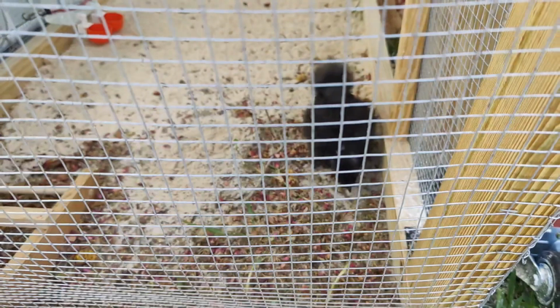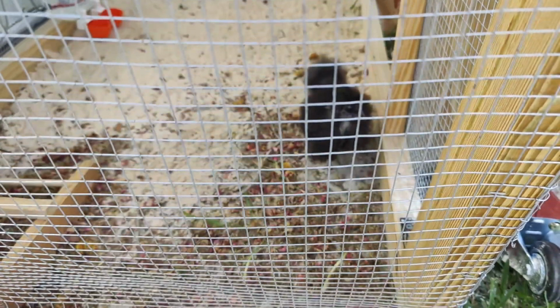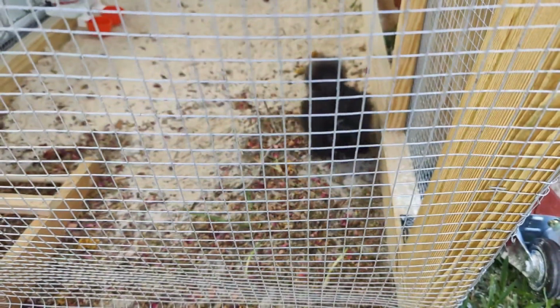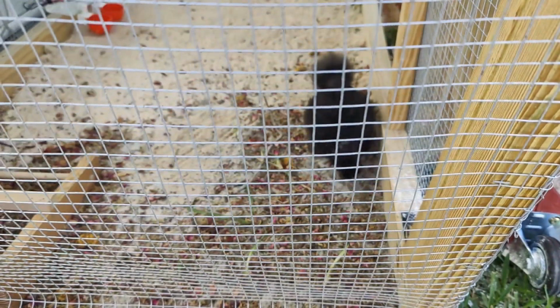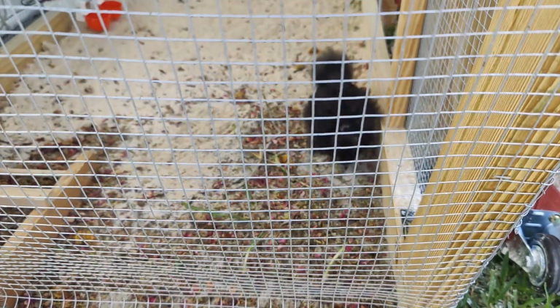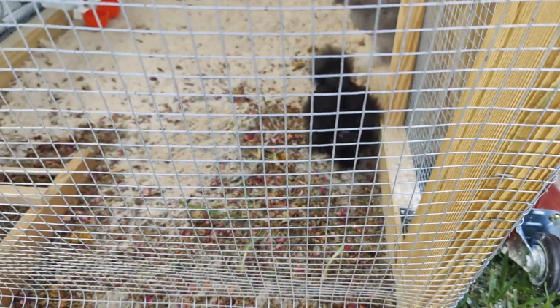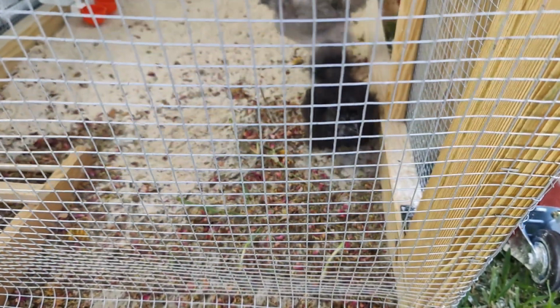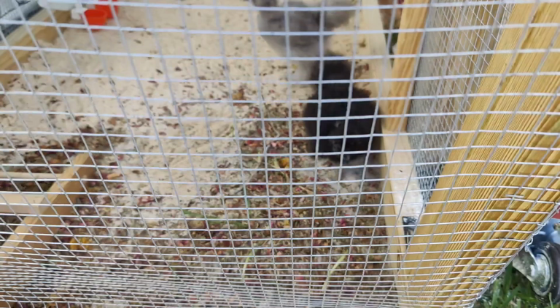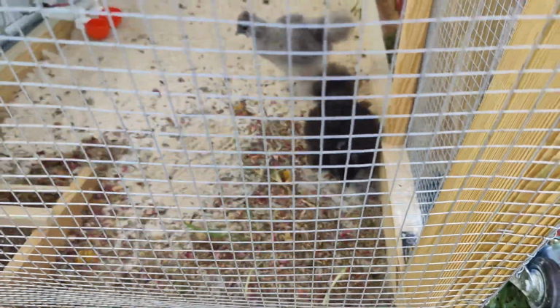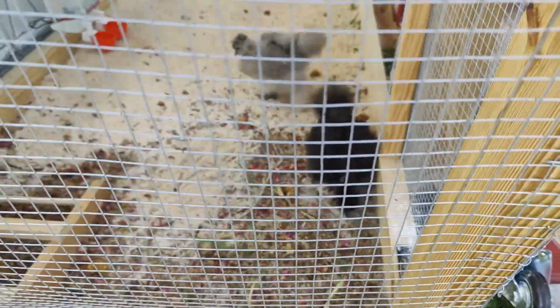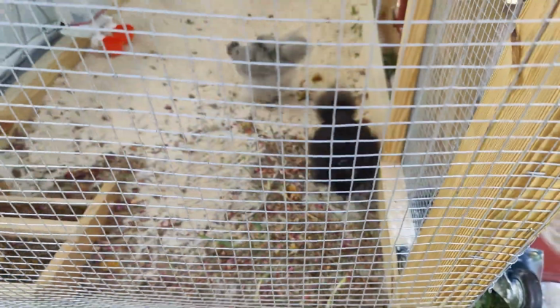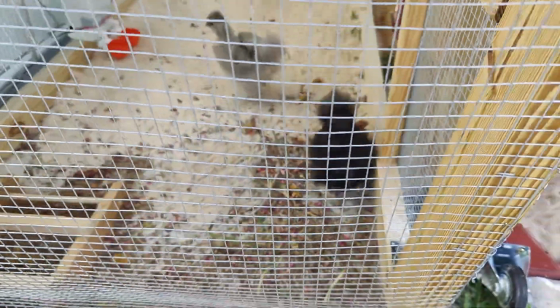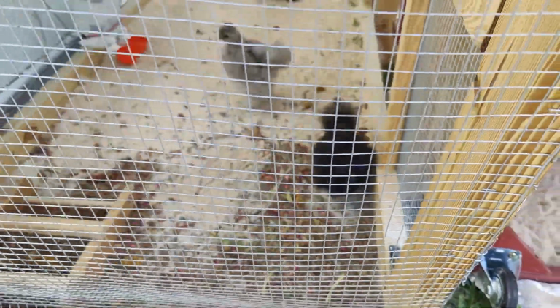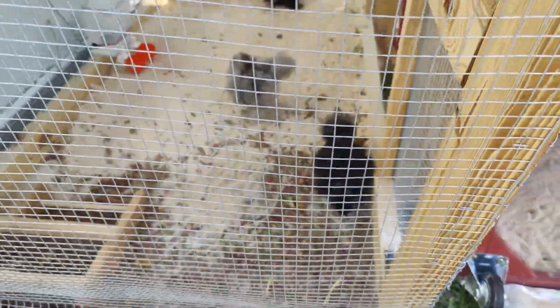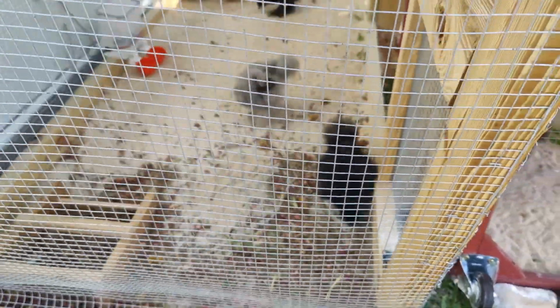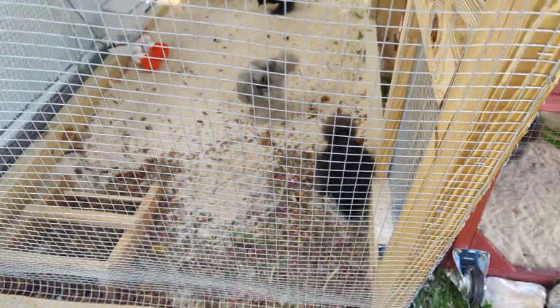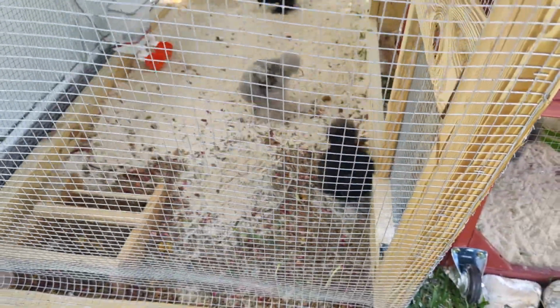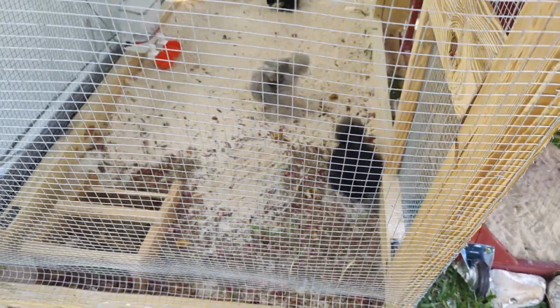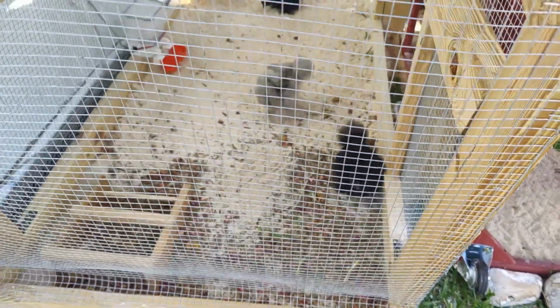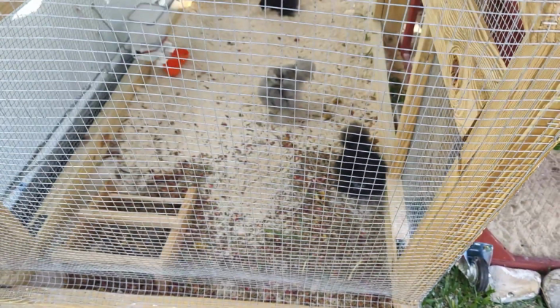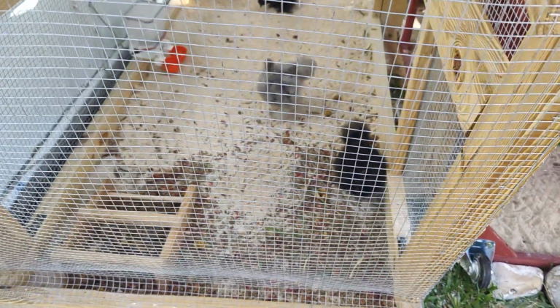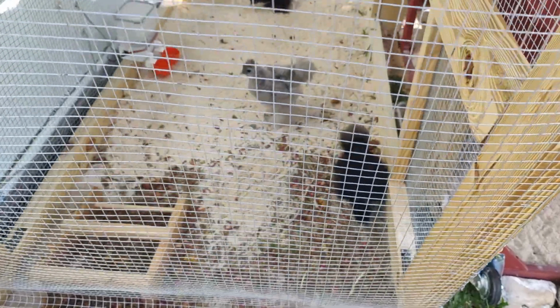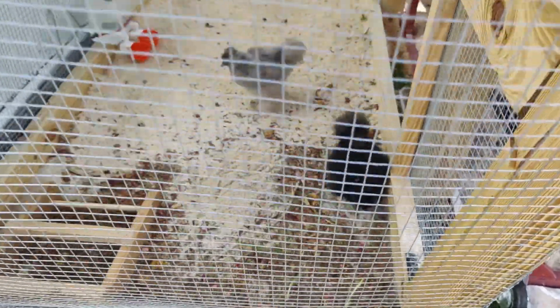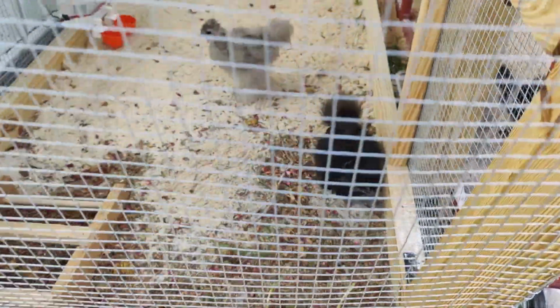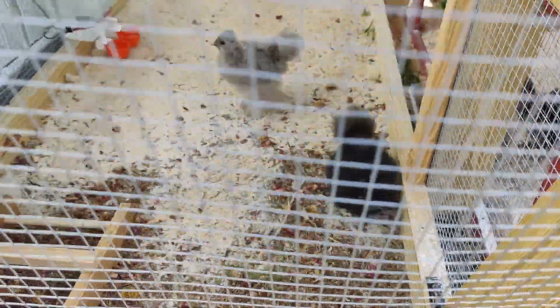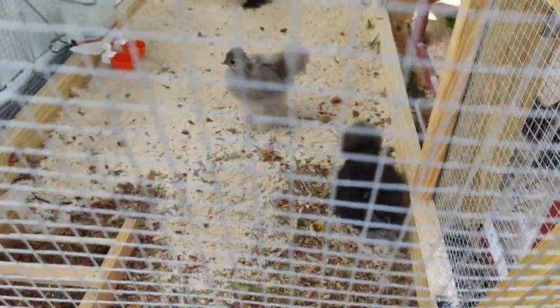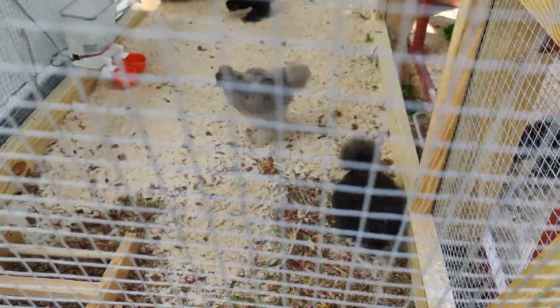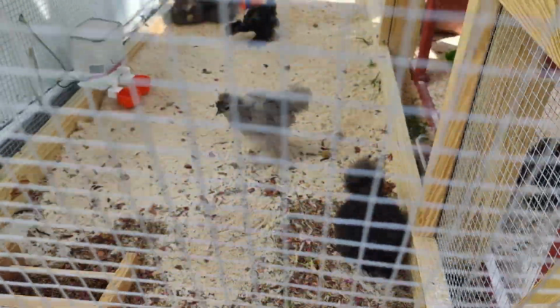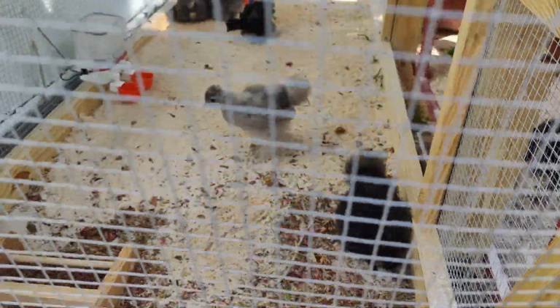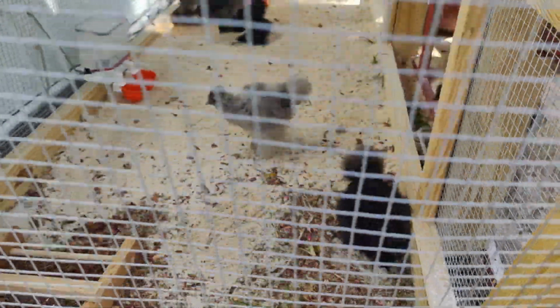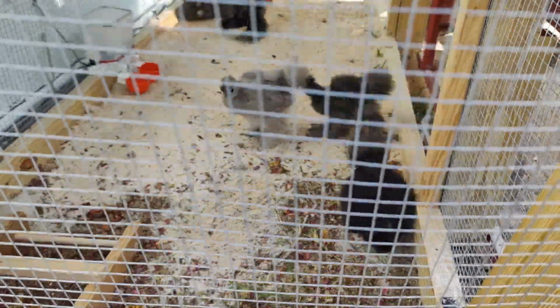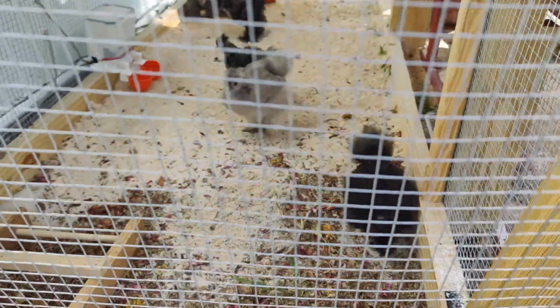This is Midnight. Midnight's playing in the dust bath that I made. Oh and there's Pippi! Hello babies, hello preciouses. Kisses.